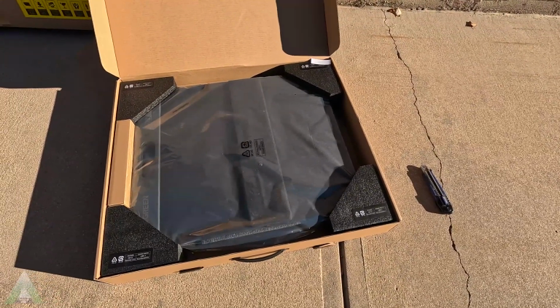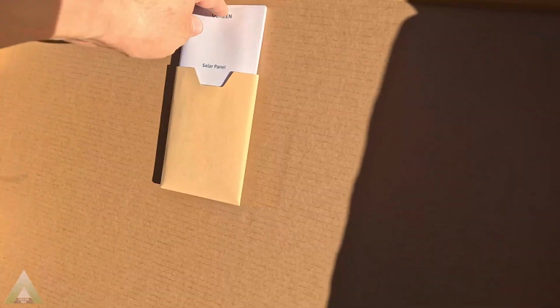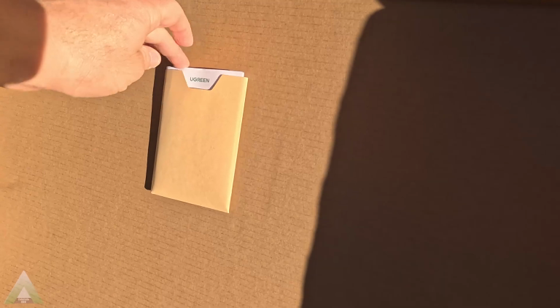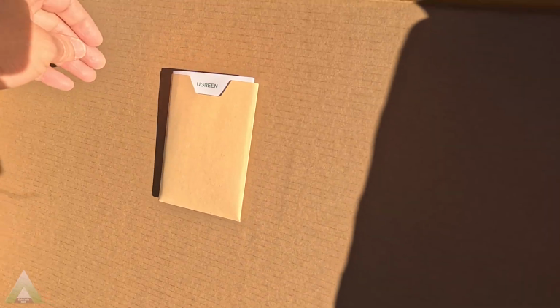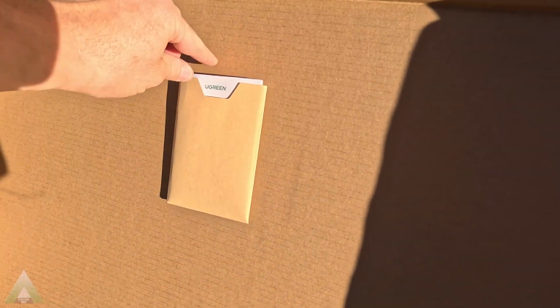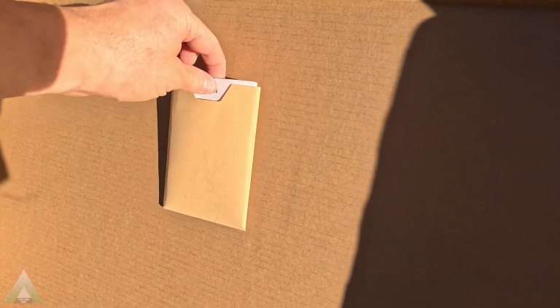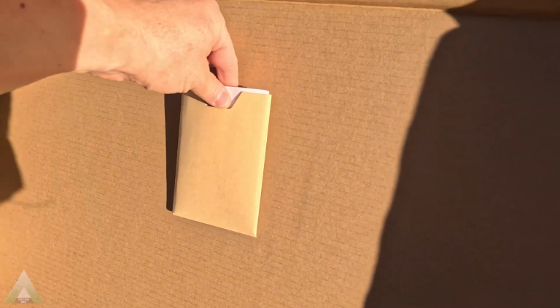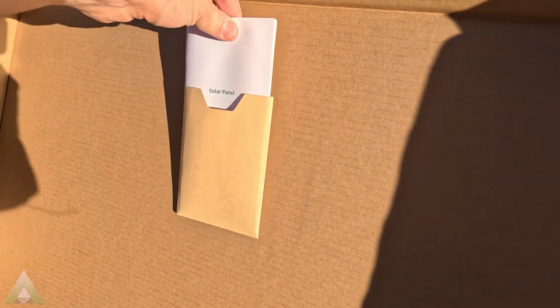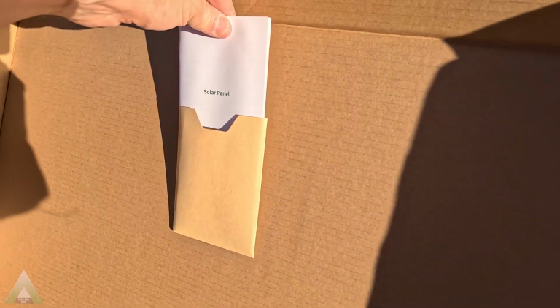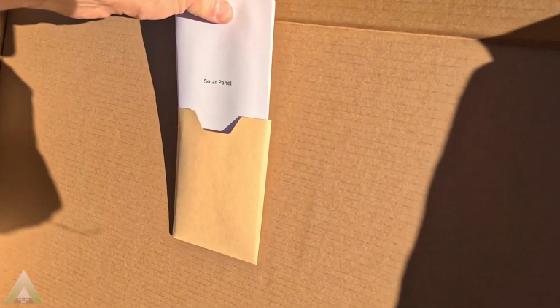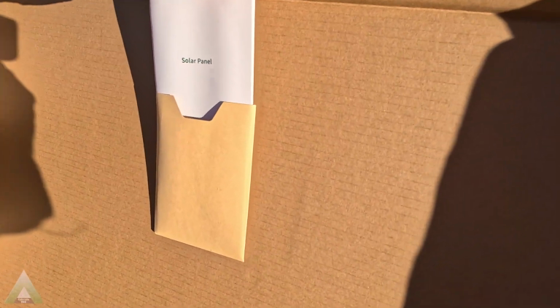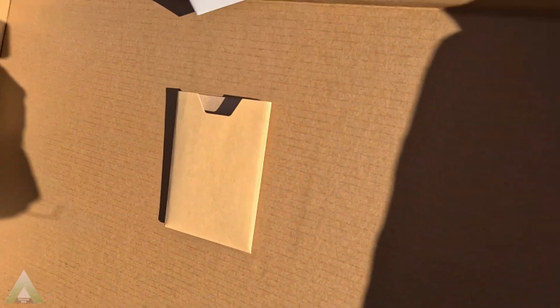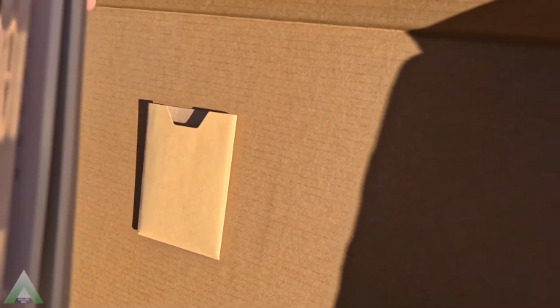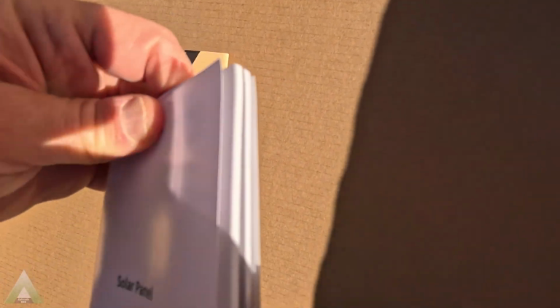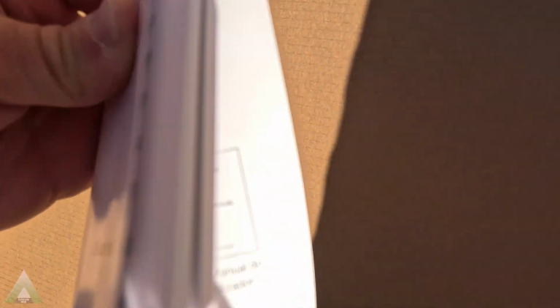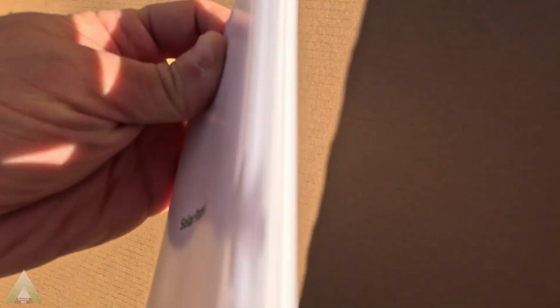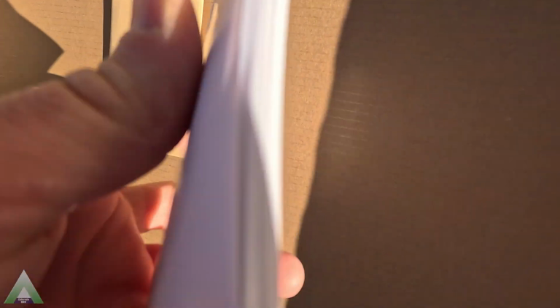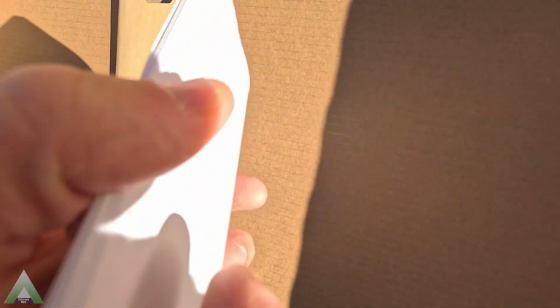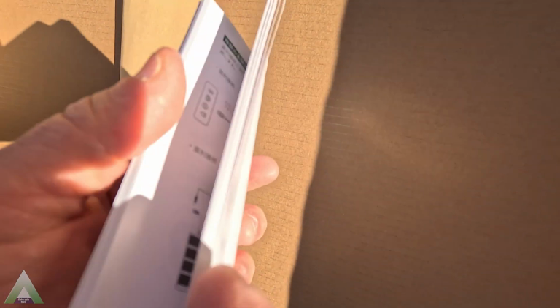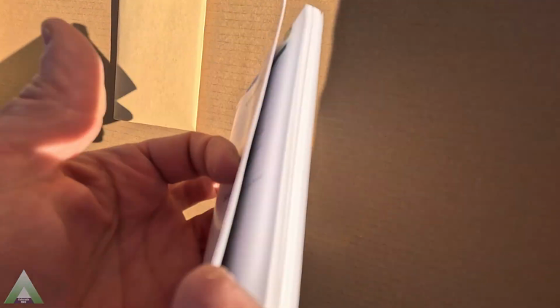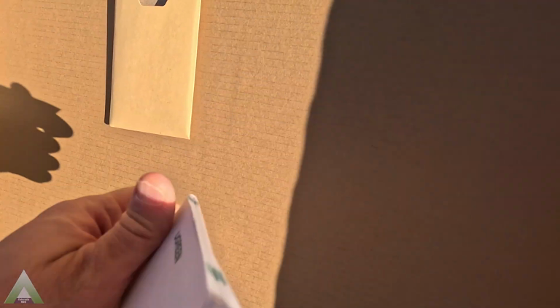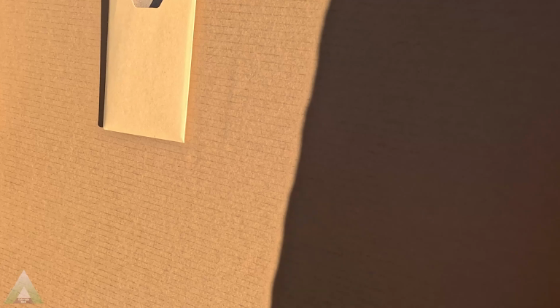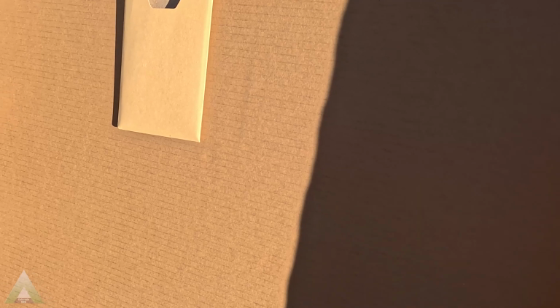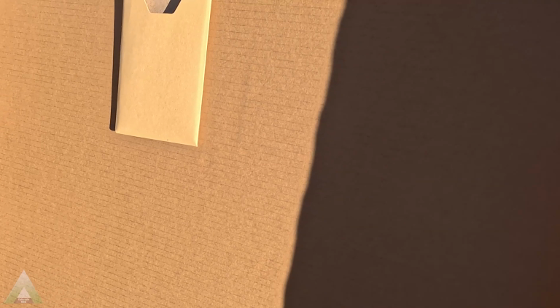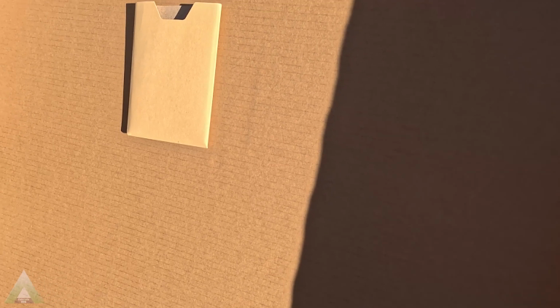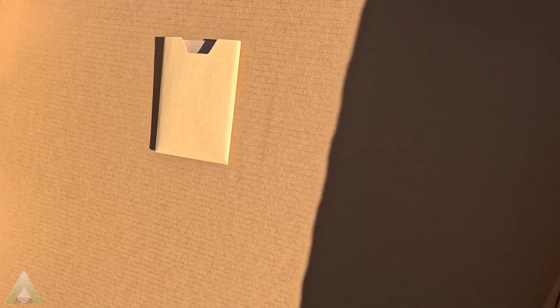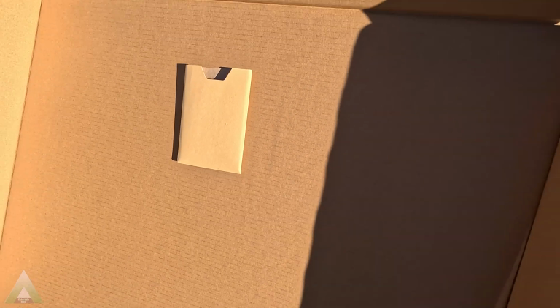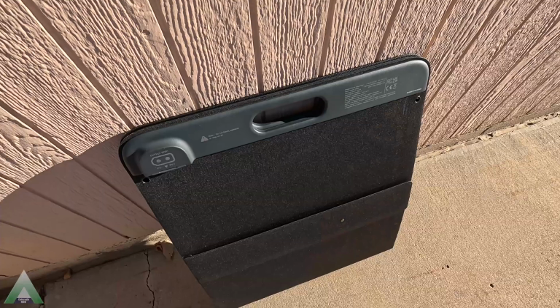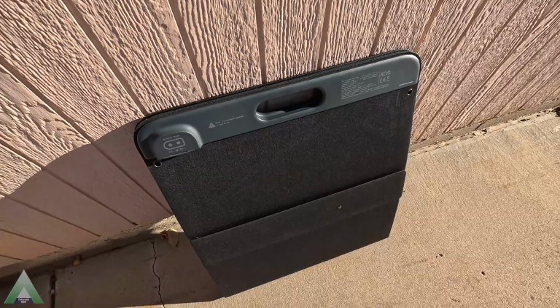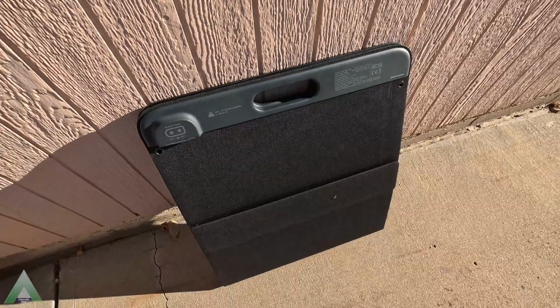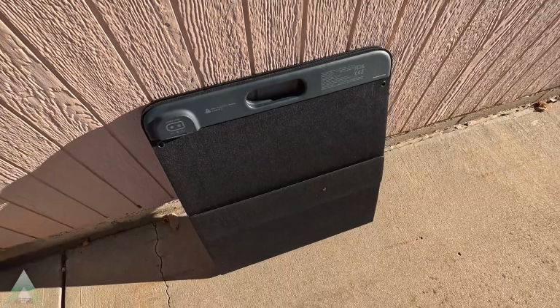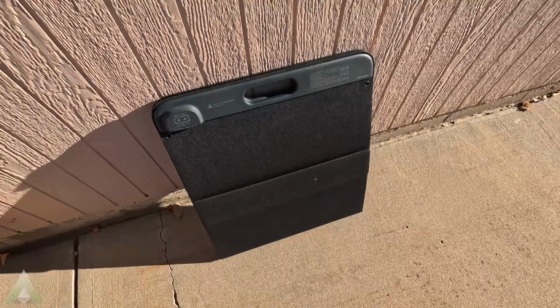In the box, we have the manual, the solar panel itself, and also two cable connectors to be used based on your setup.